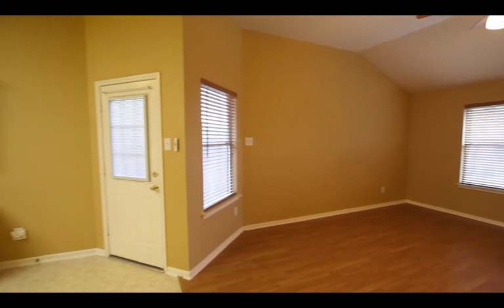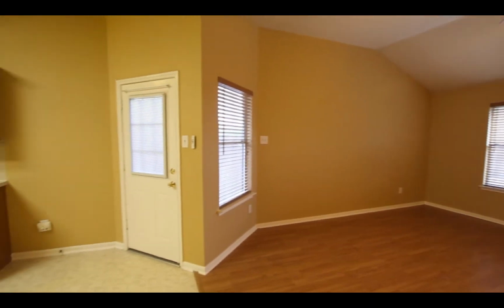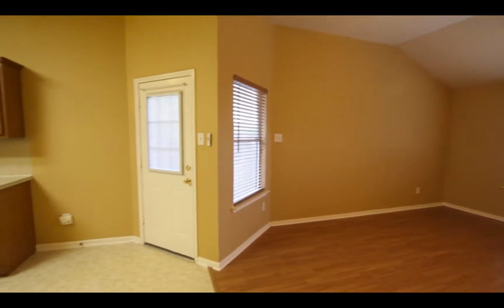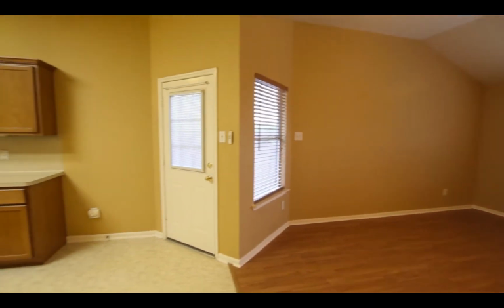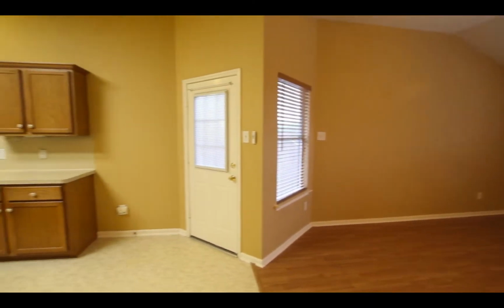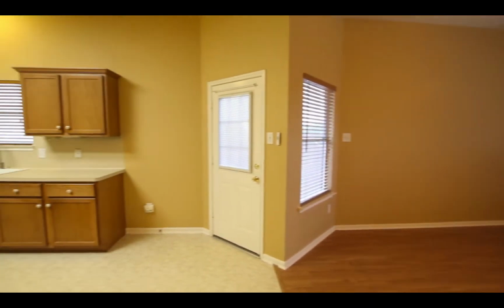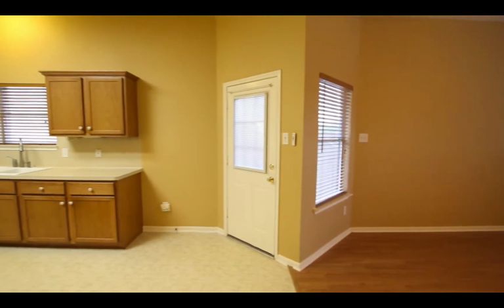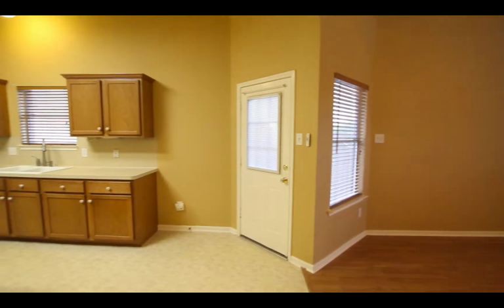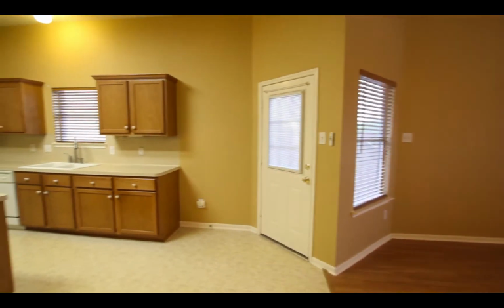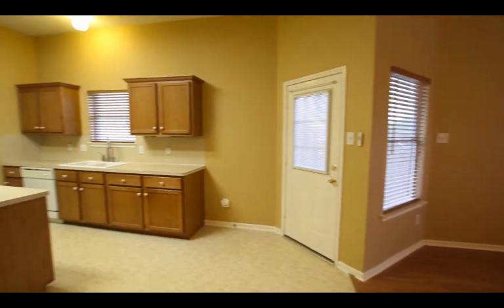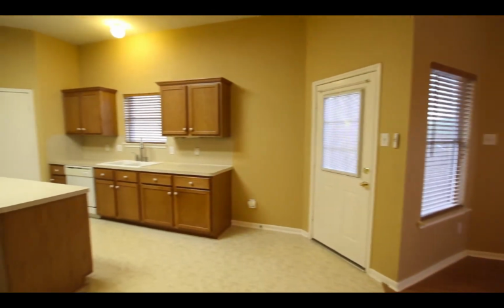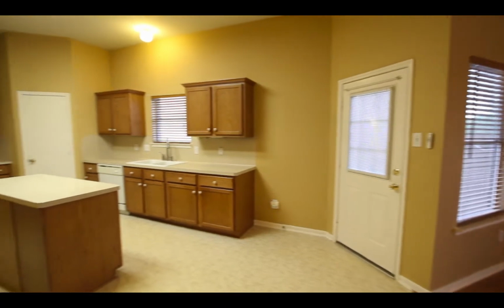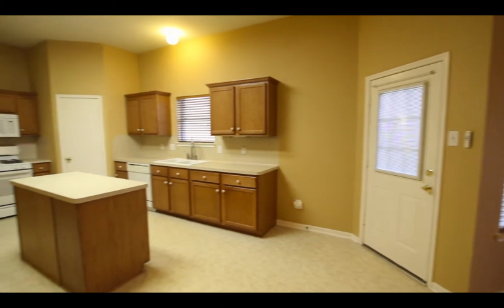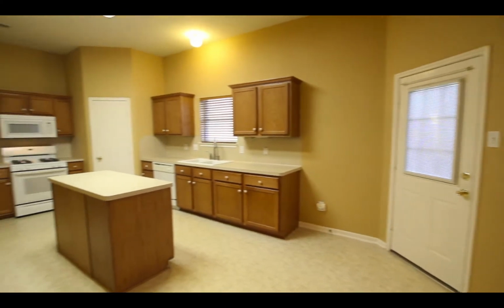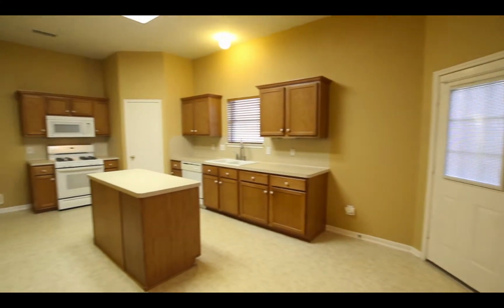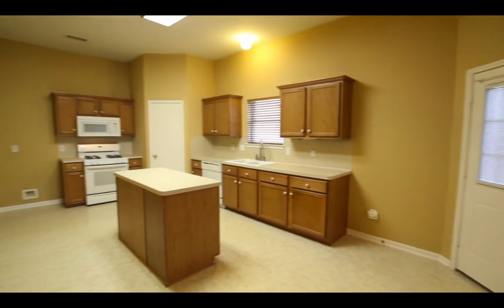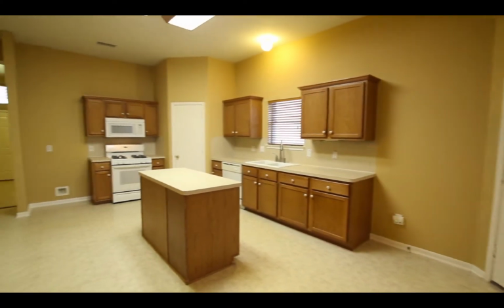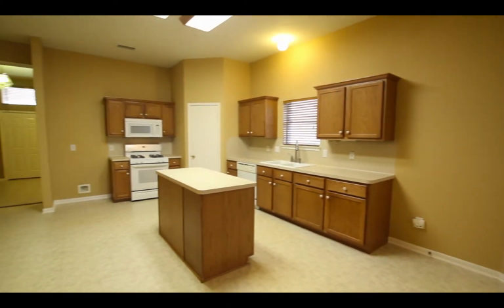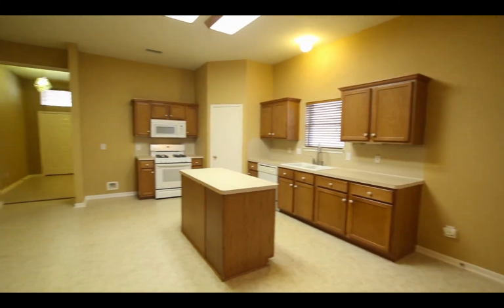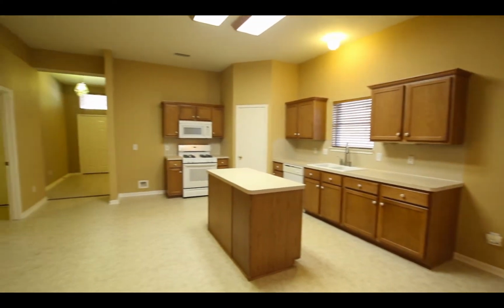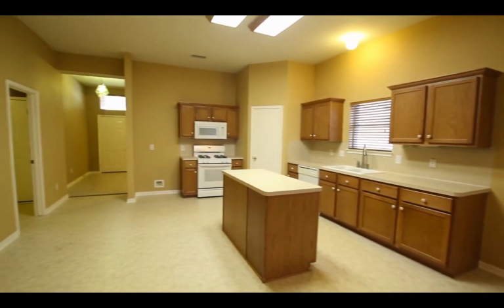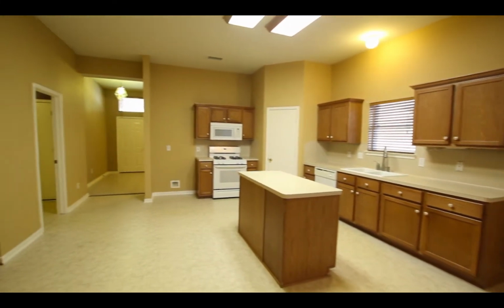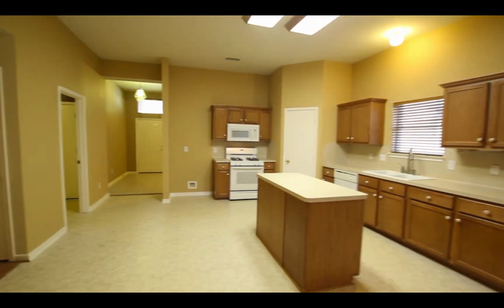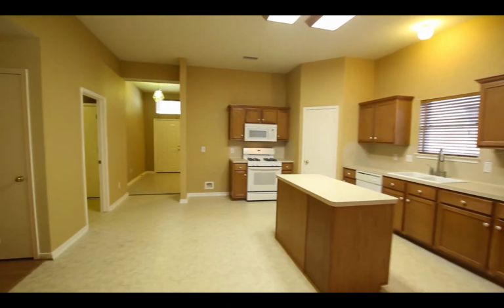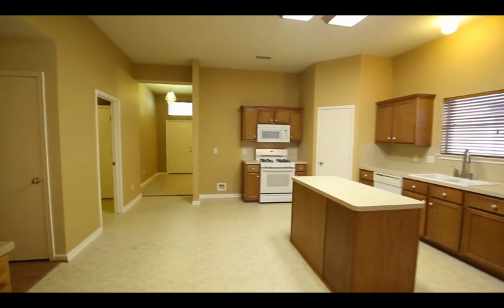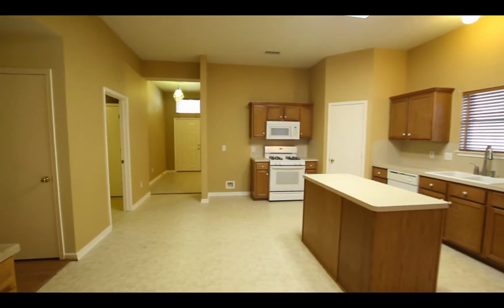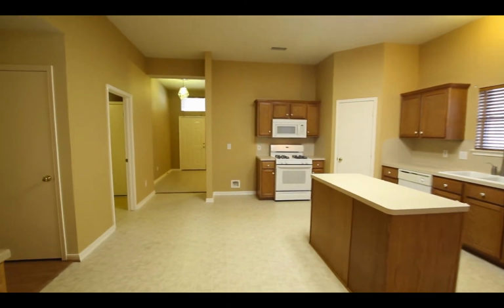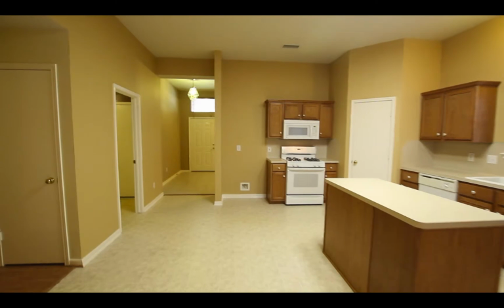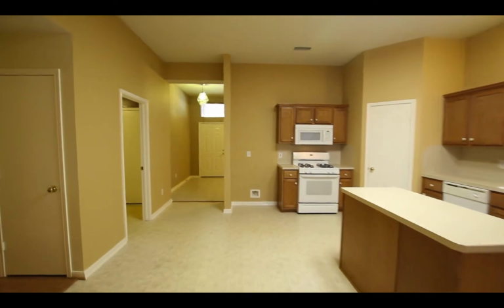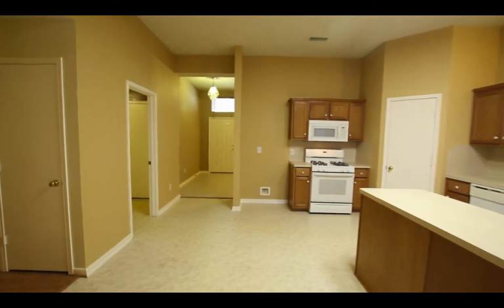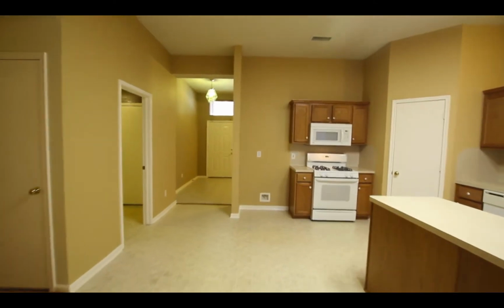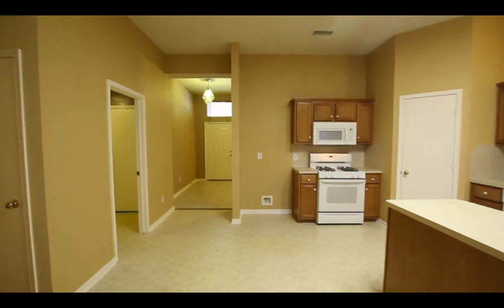Access to the backyard. Now if you like to cook like I do, you'd love the island kitchen — built-in appliances, or built-in microwave at least.